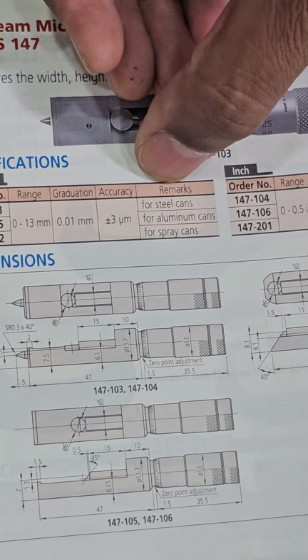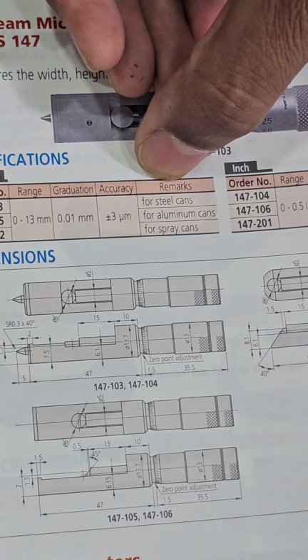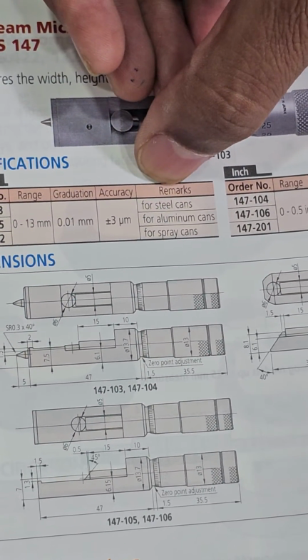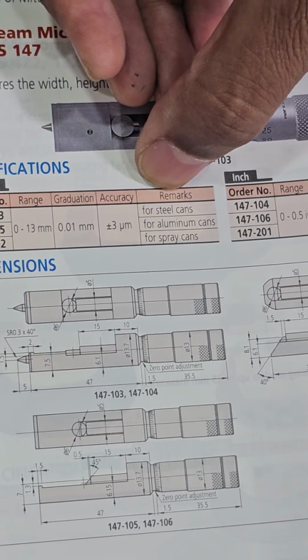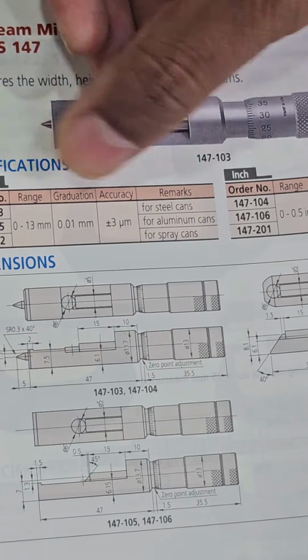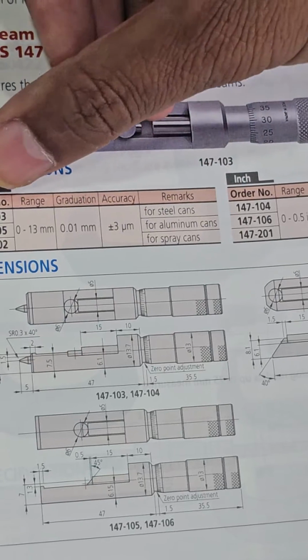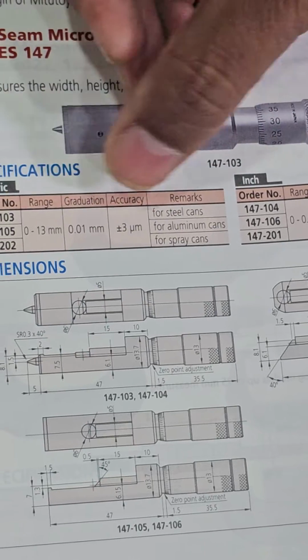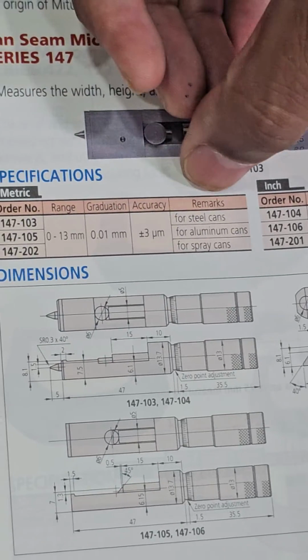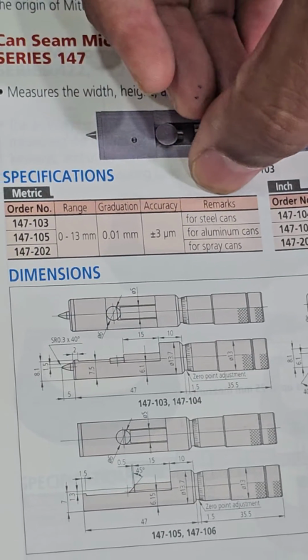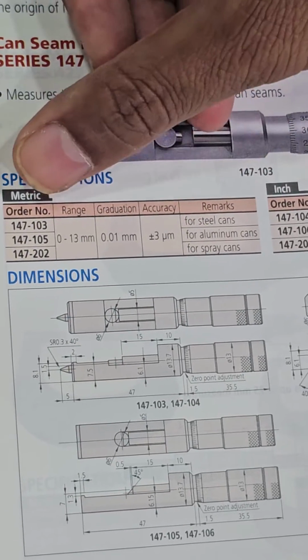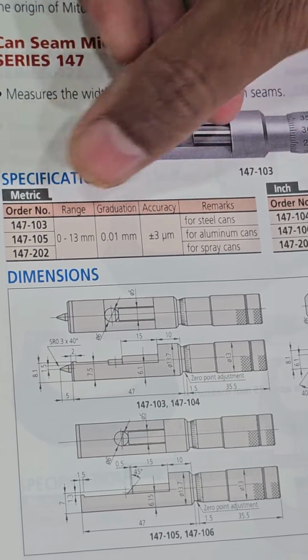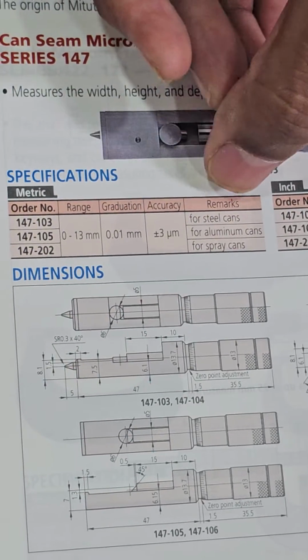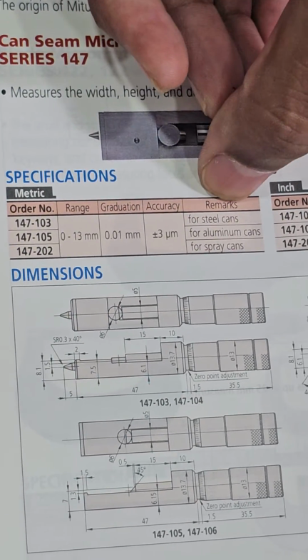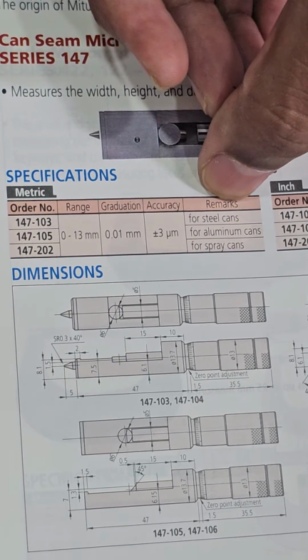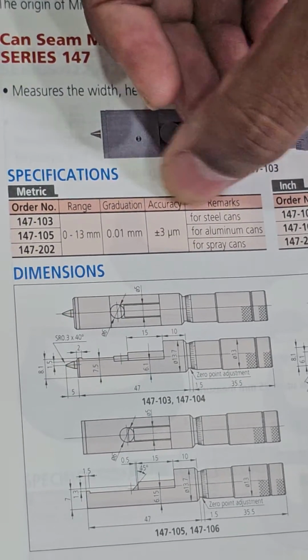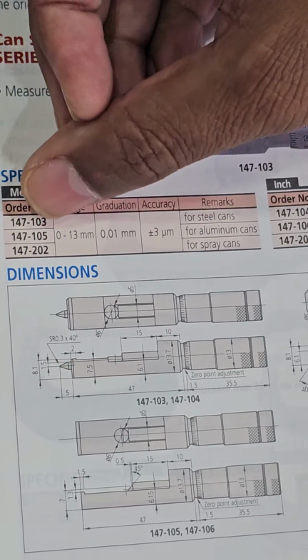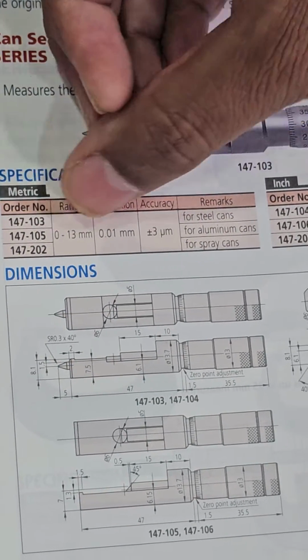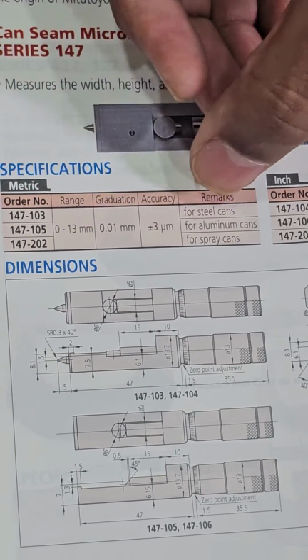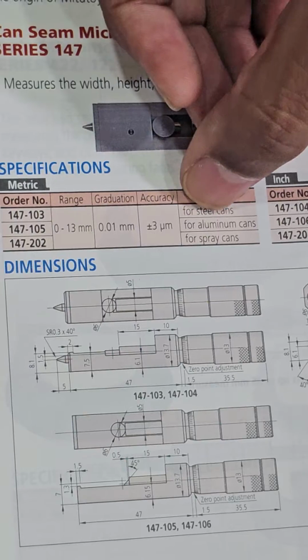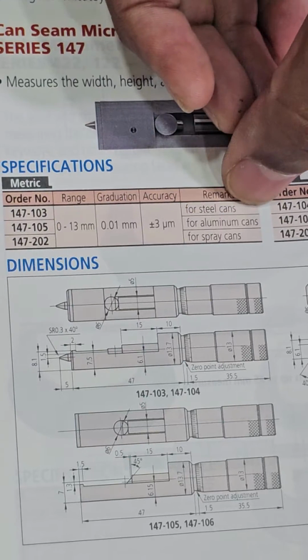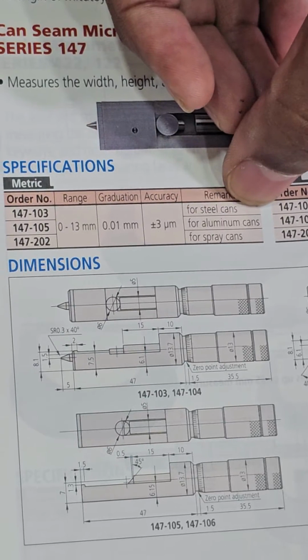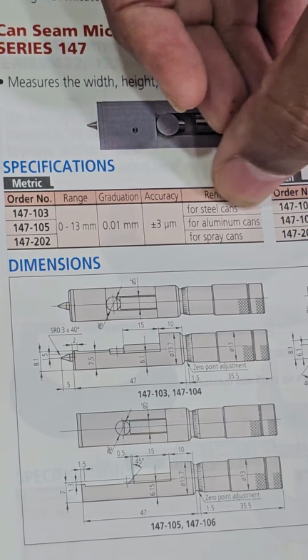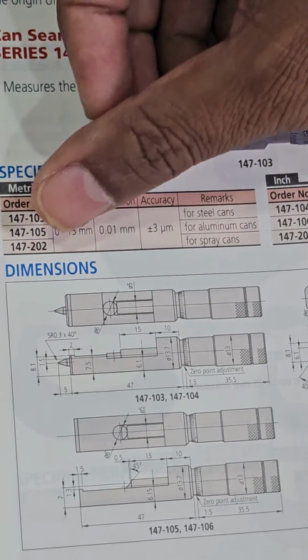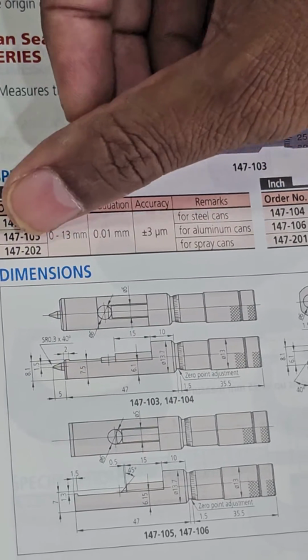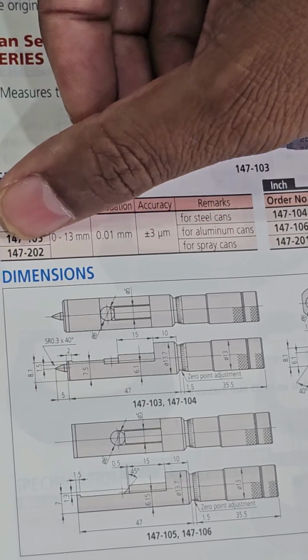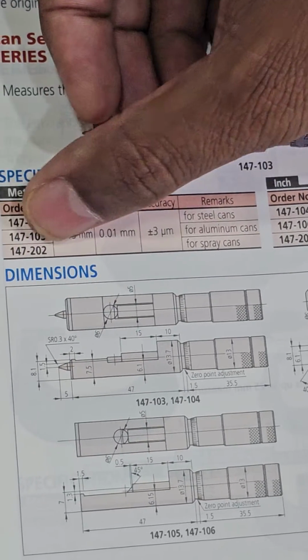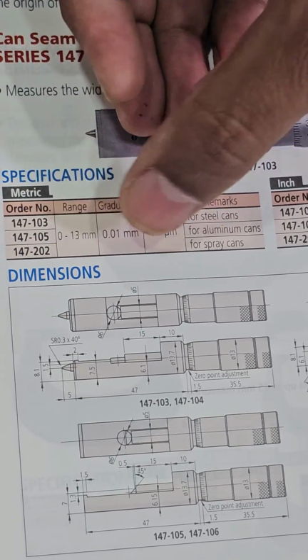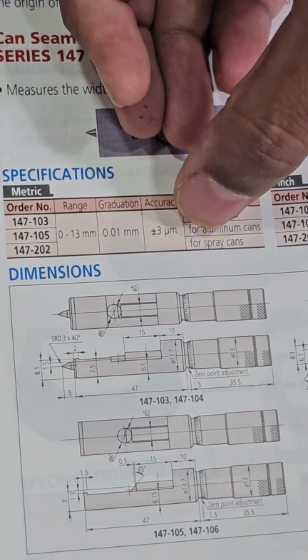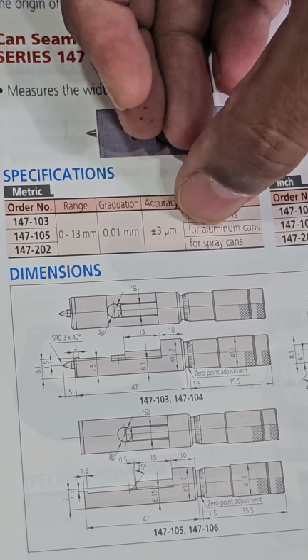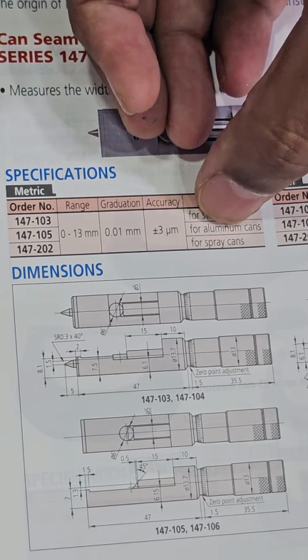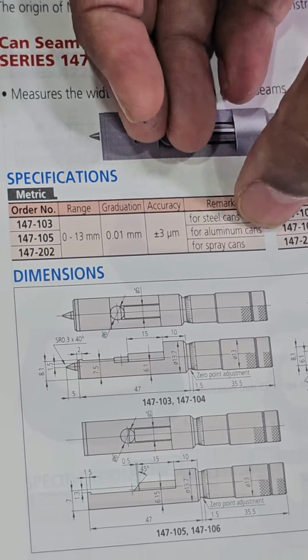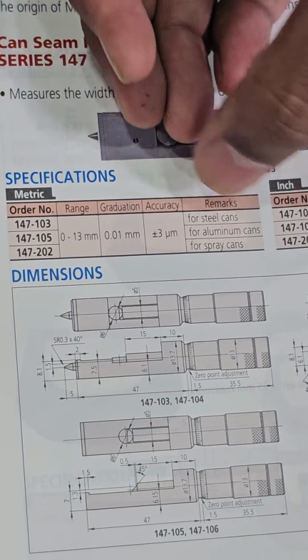For steel cans, the model is 103. It is 105 for aluminum cans, and 147 for spray cans.